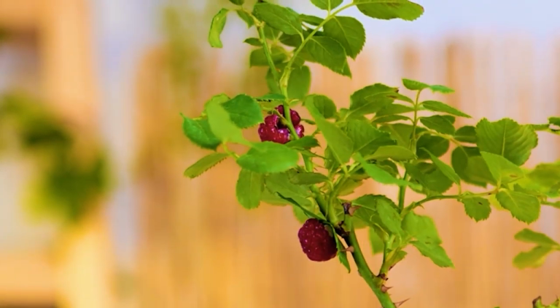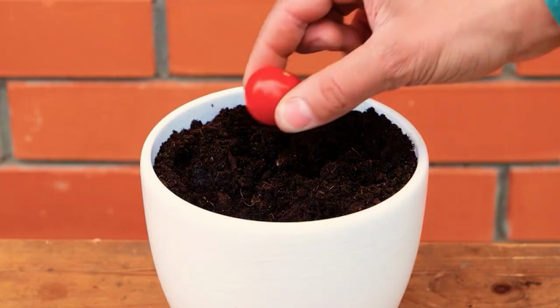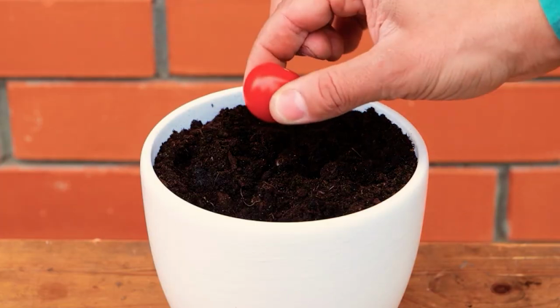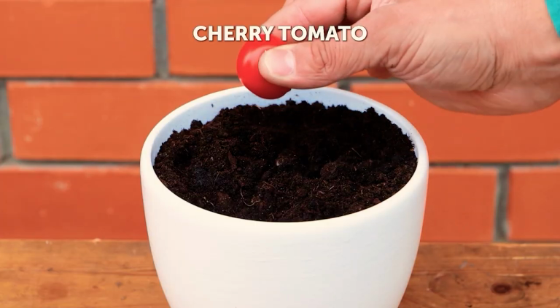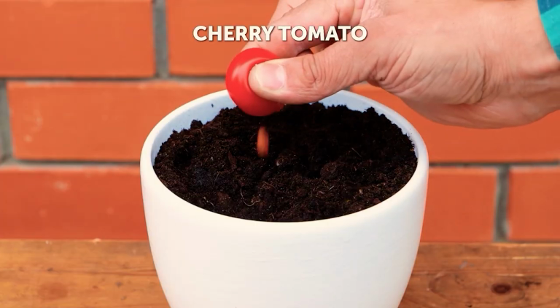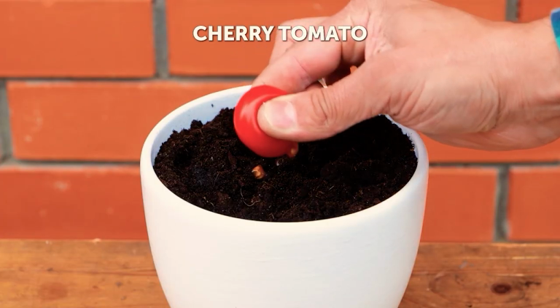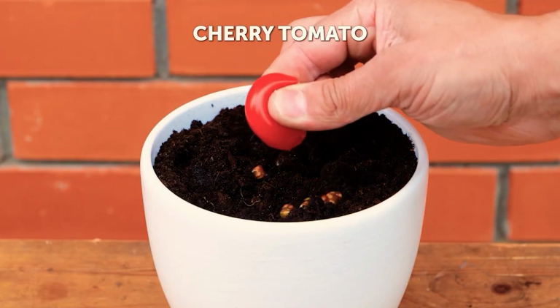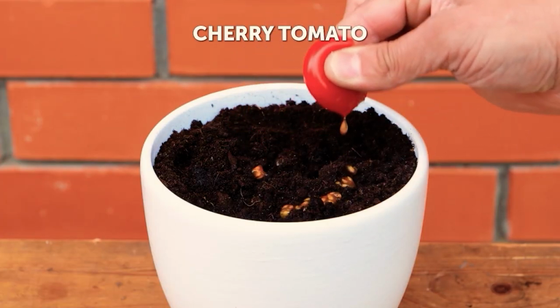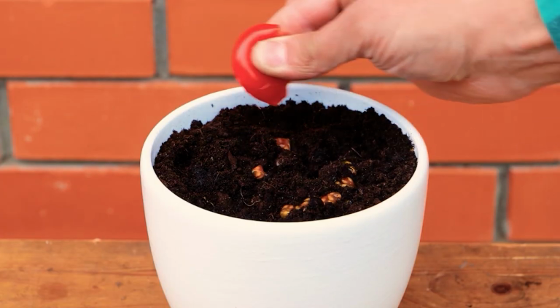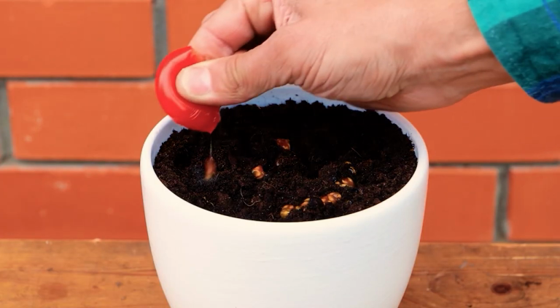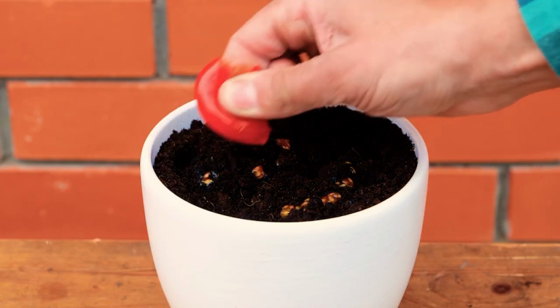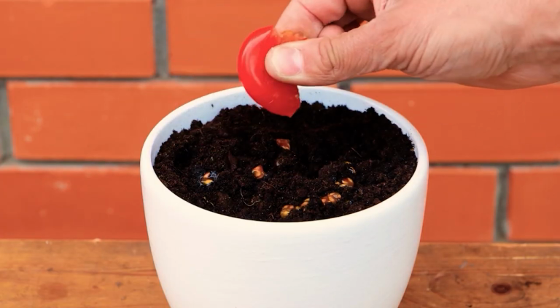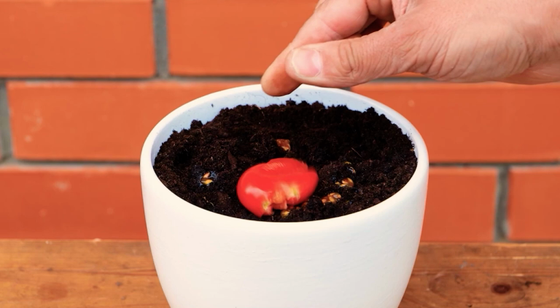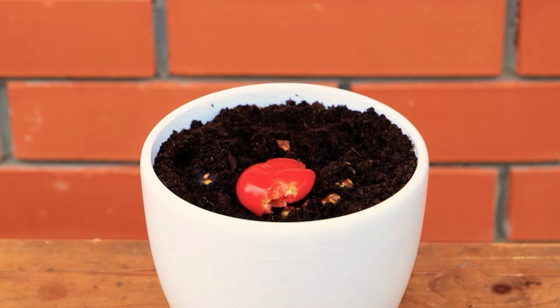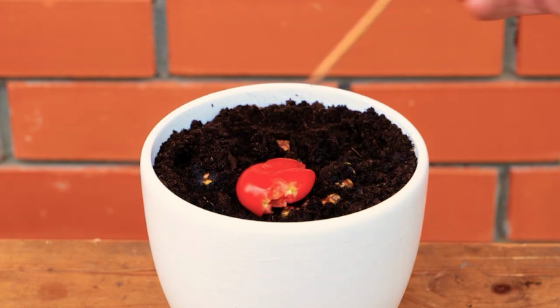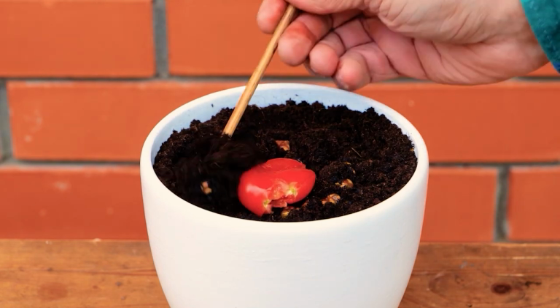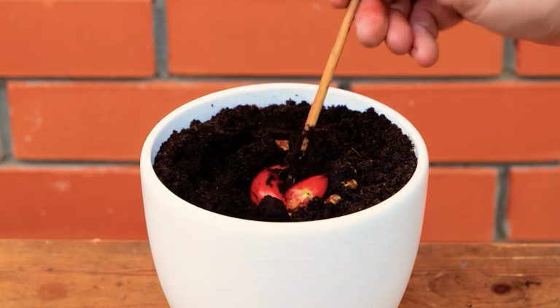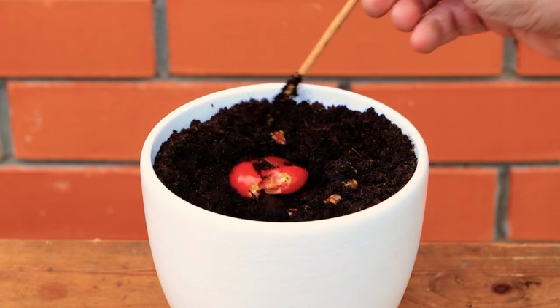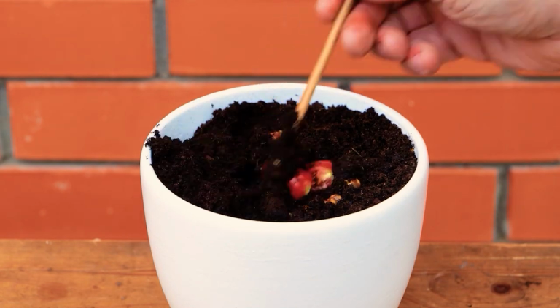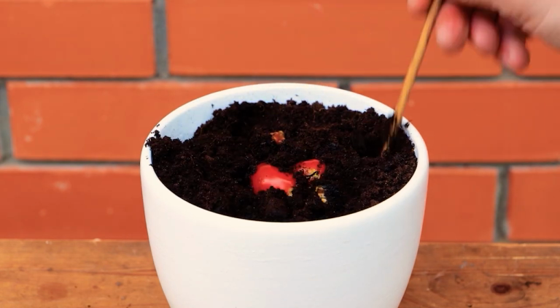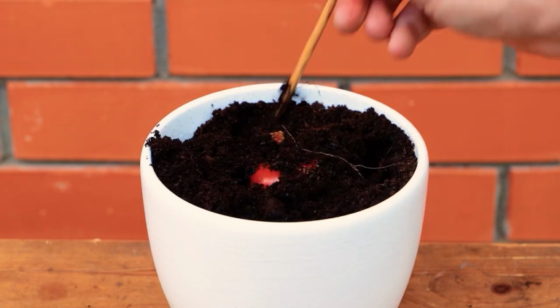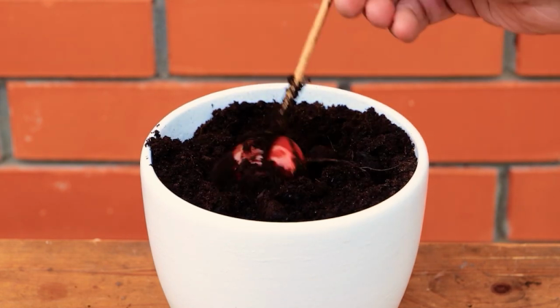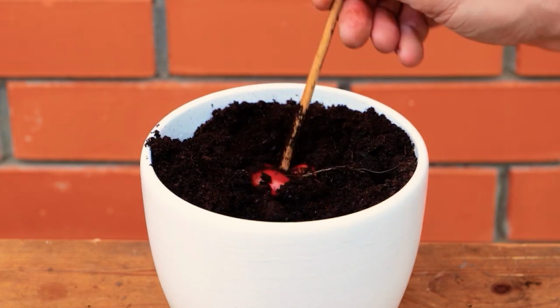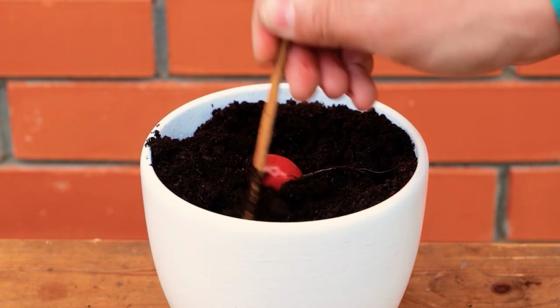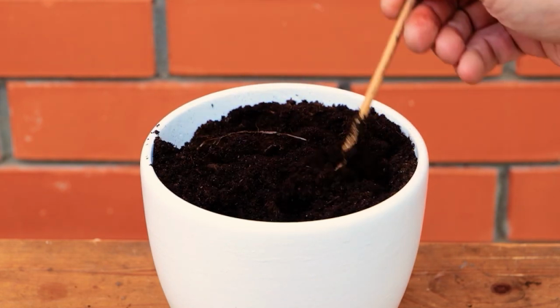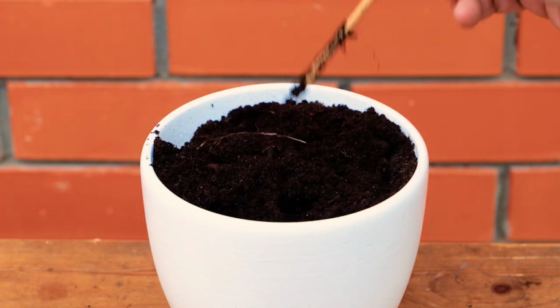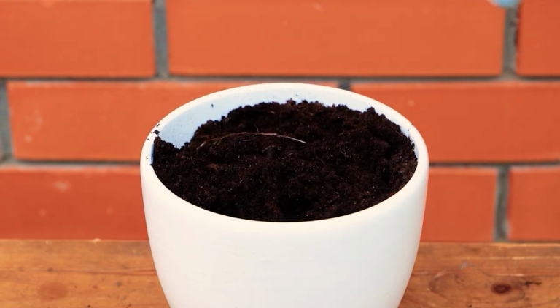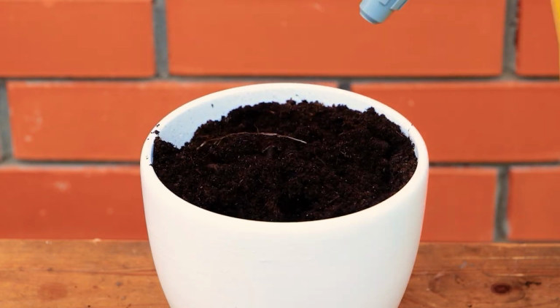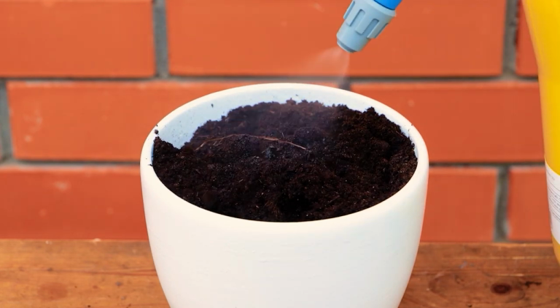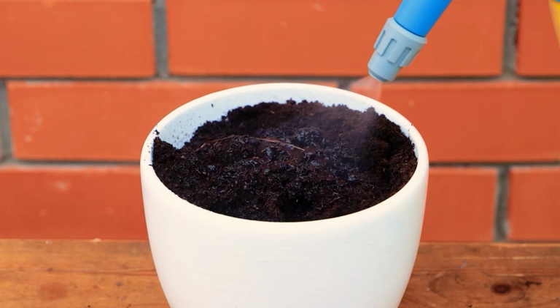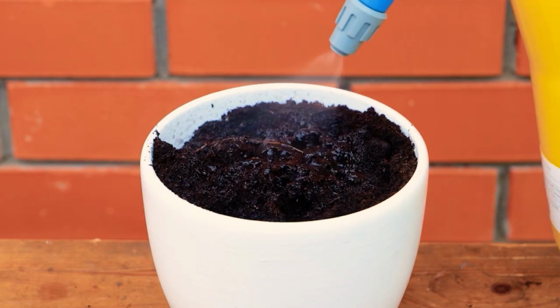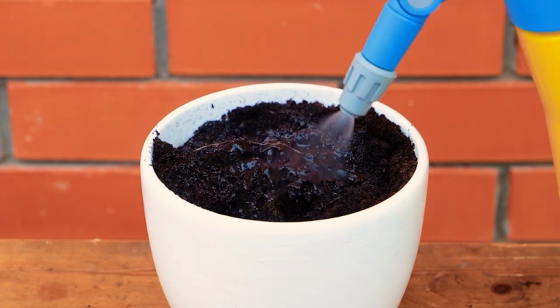Try this tip to grow cherry tomatoes from seeds. It's a great time-saving technique.